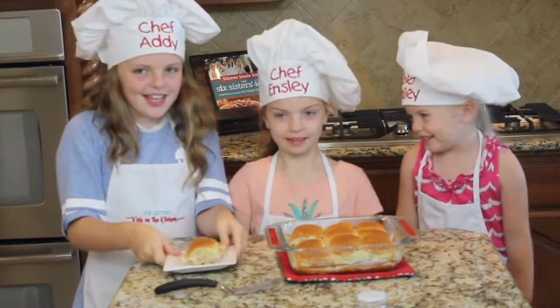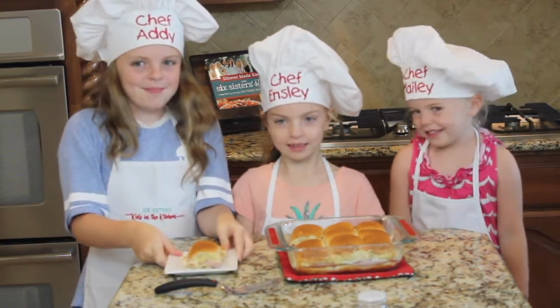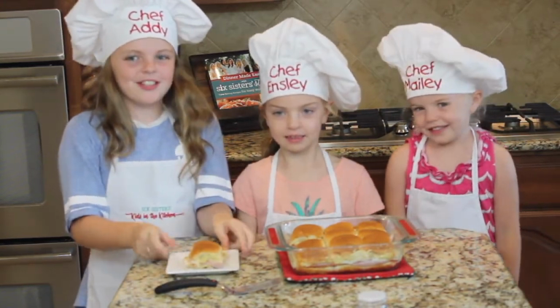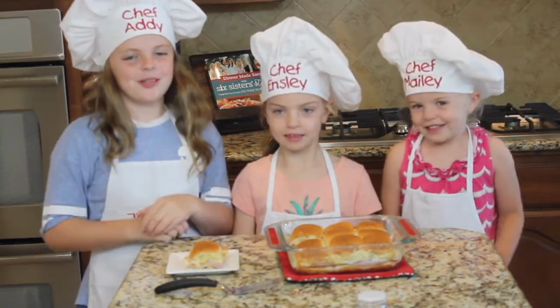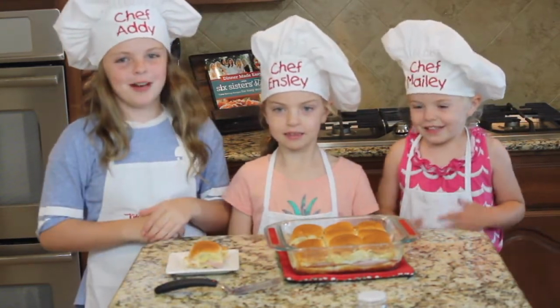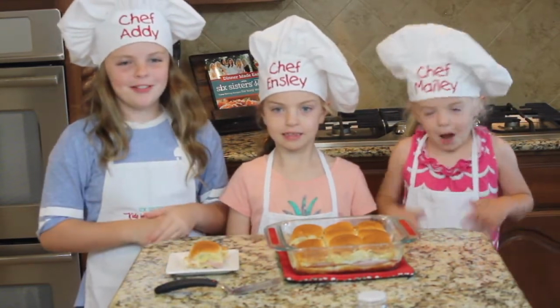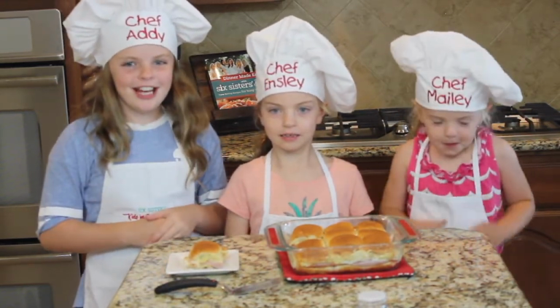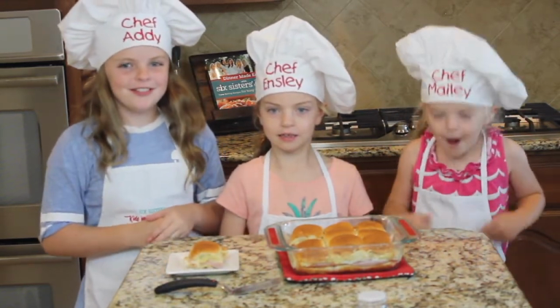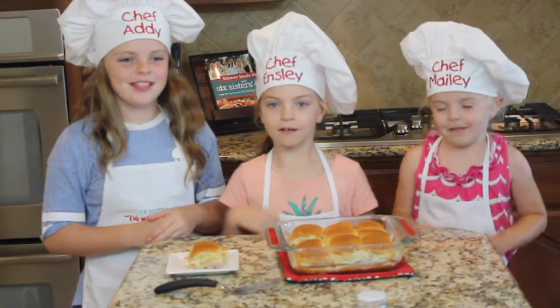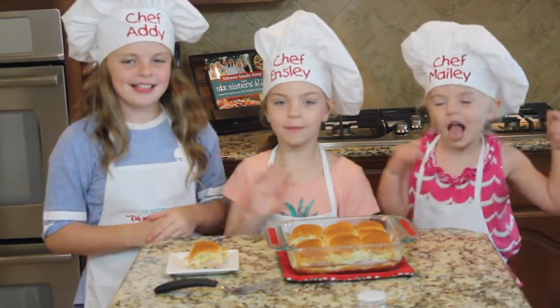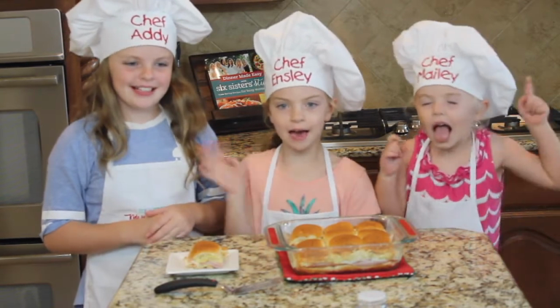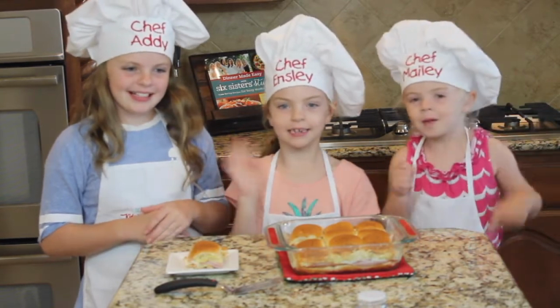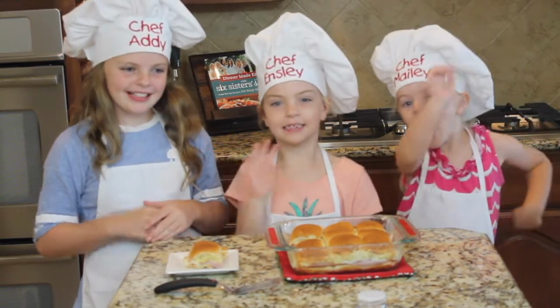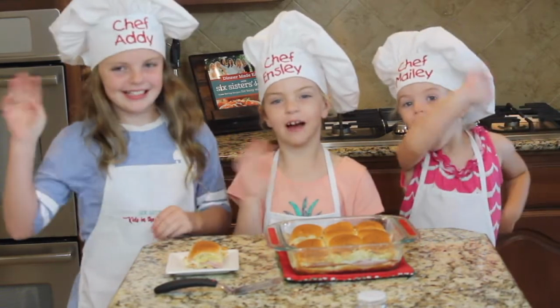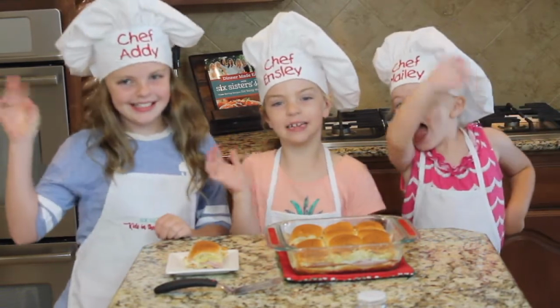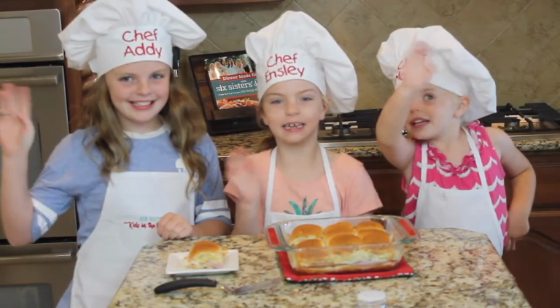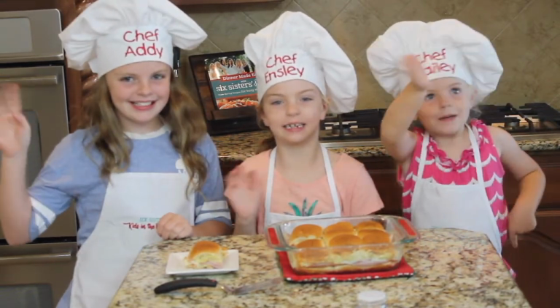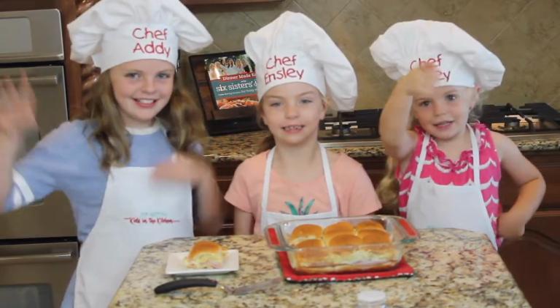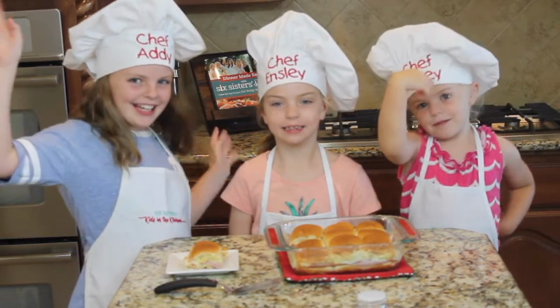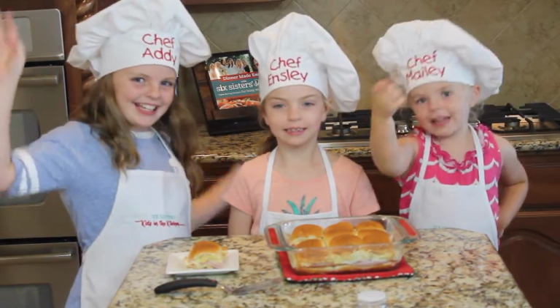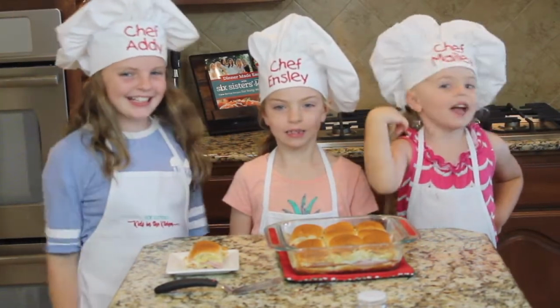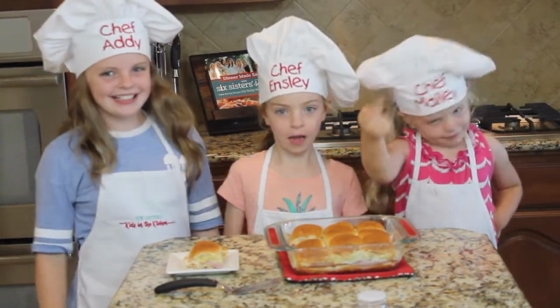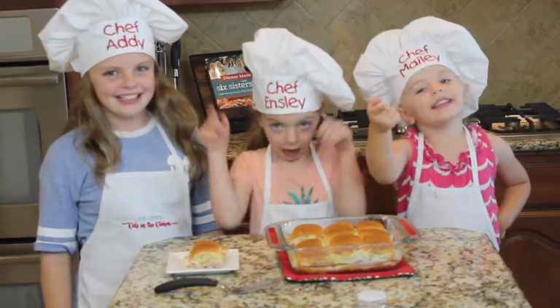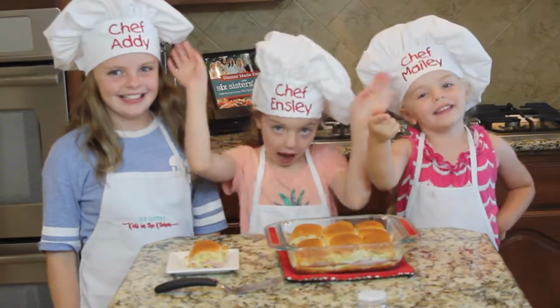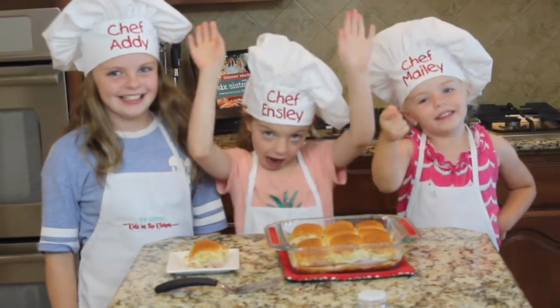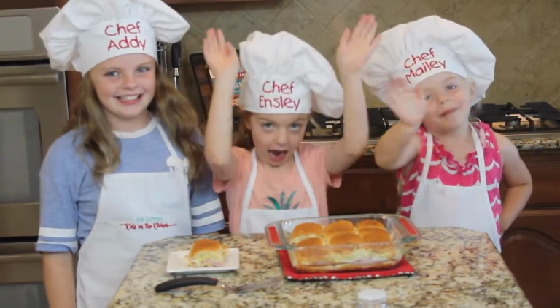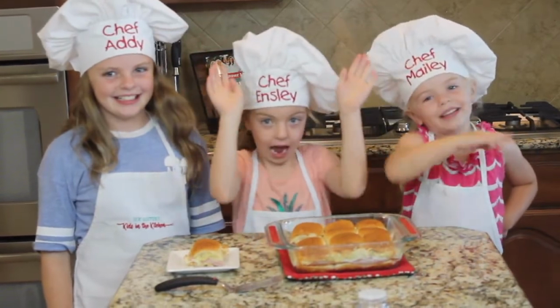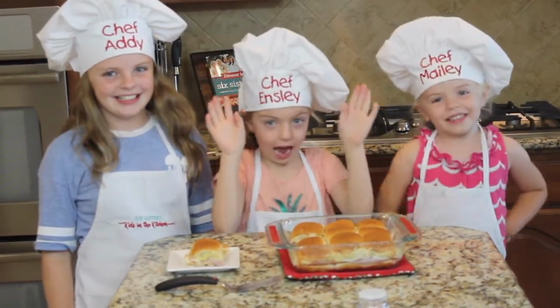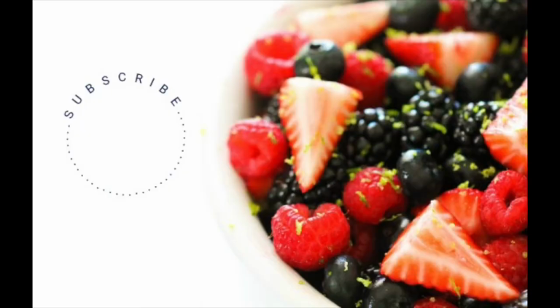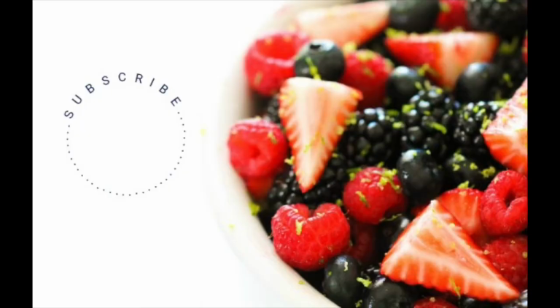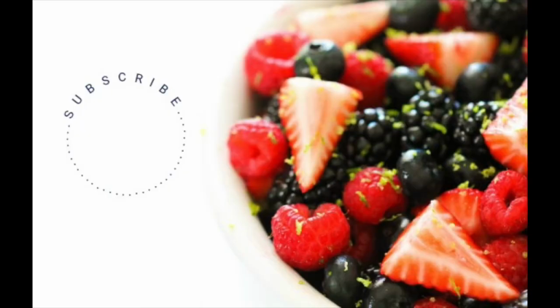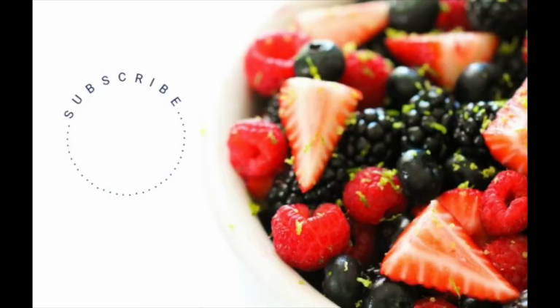Make sure to subscribe to our channel. Bye! See you next time on Kids in the Kitchen. So maybe I'll try this. Bye!